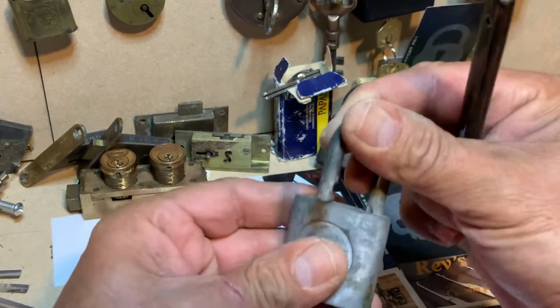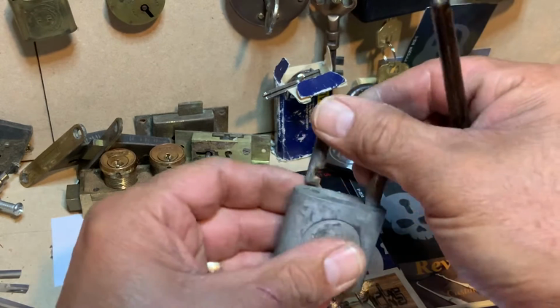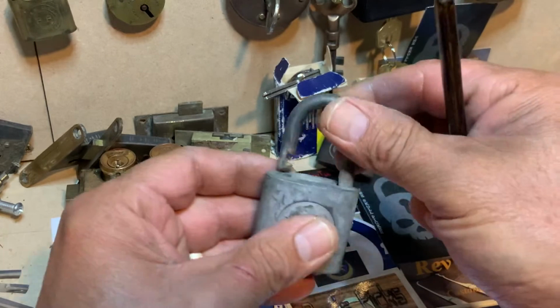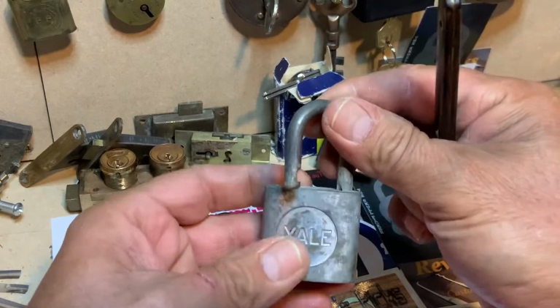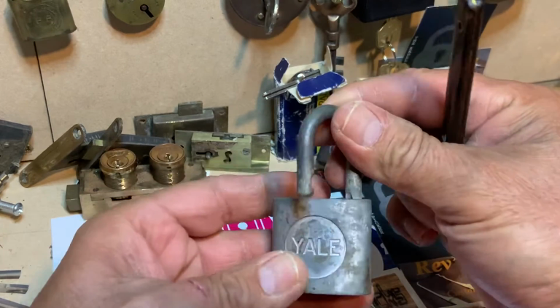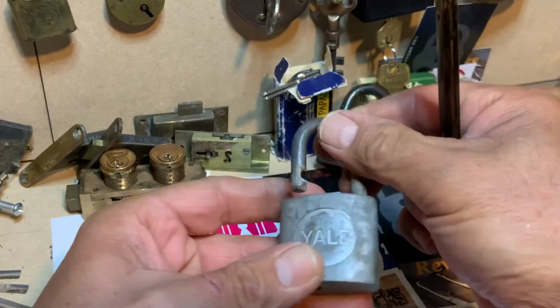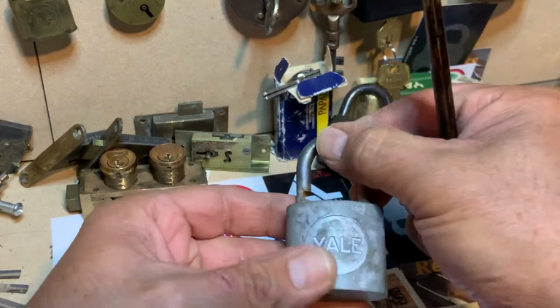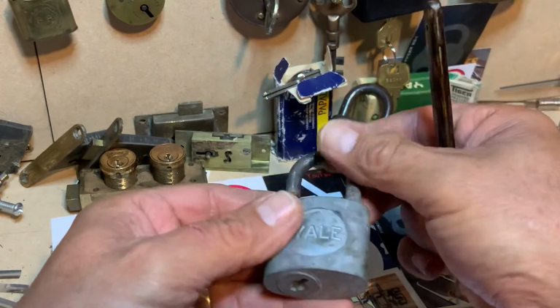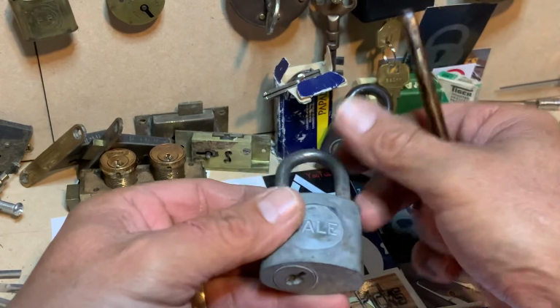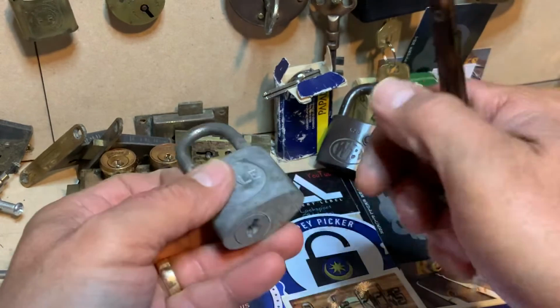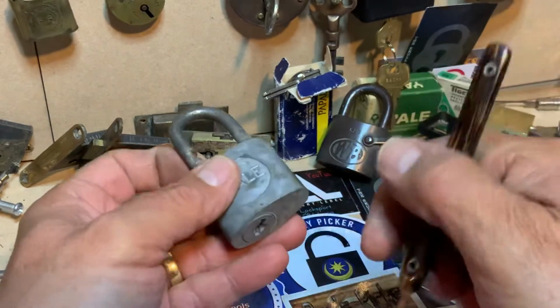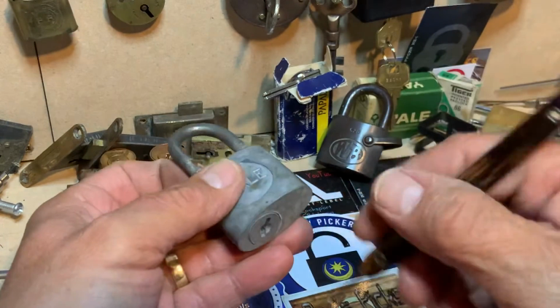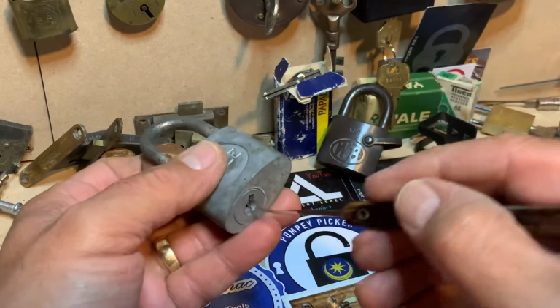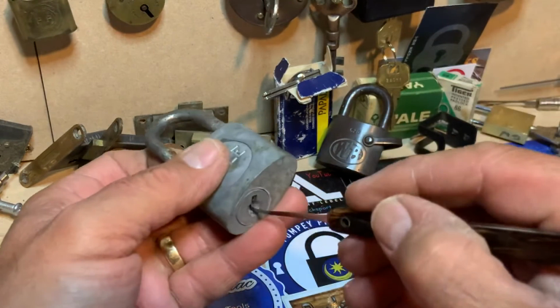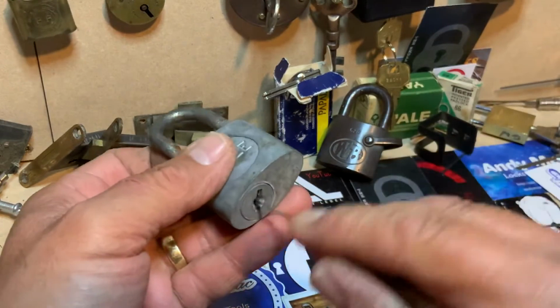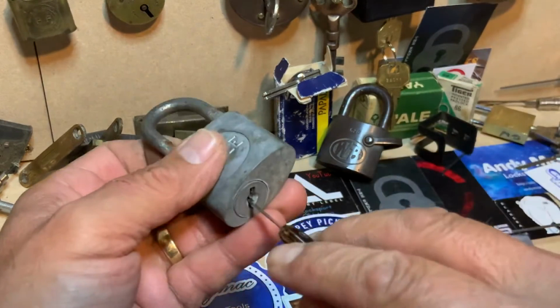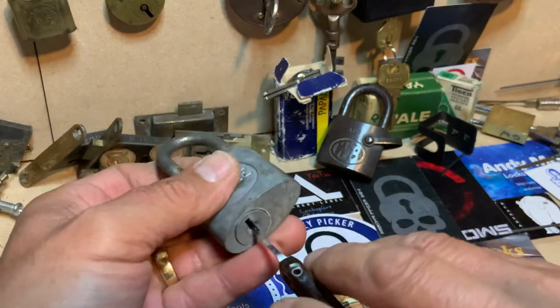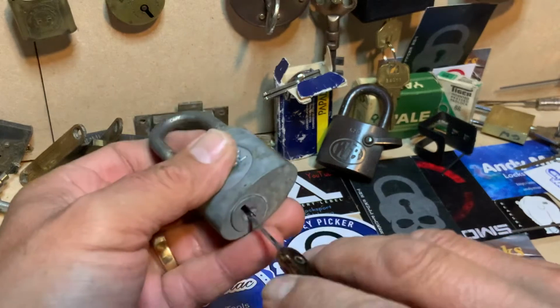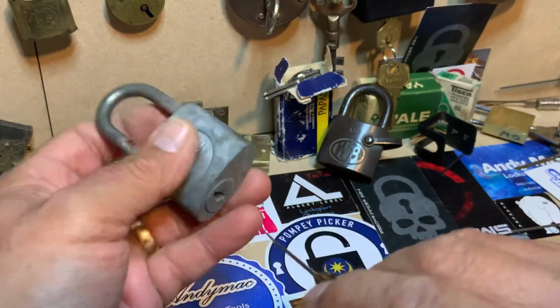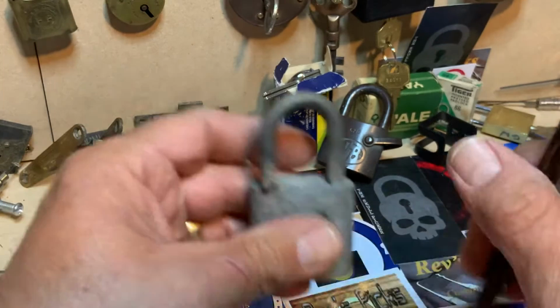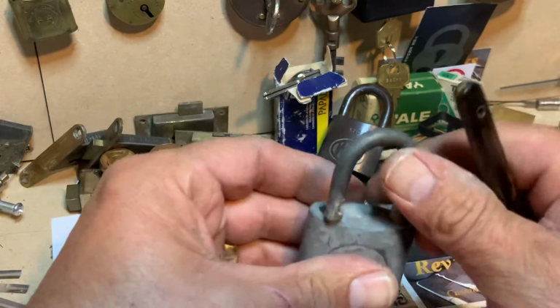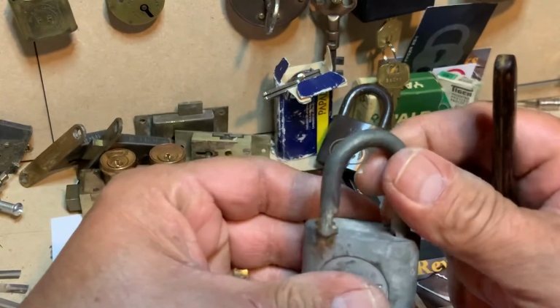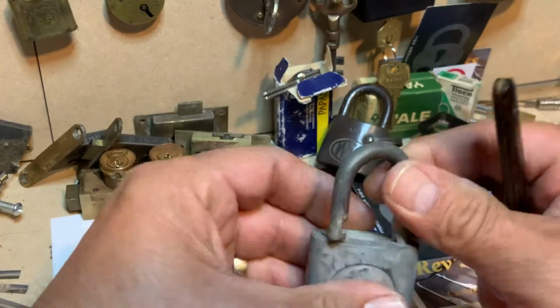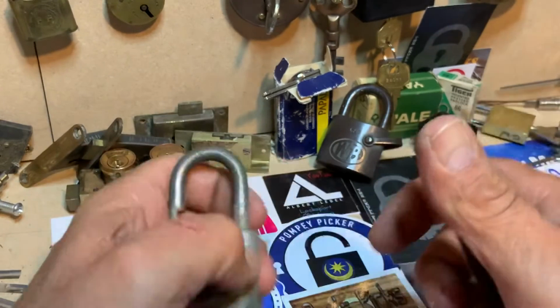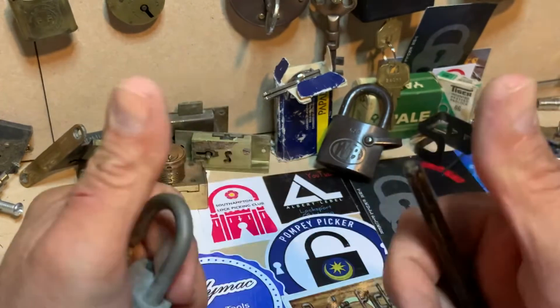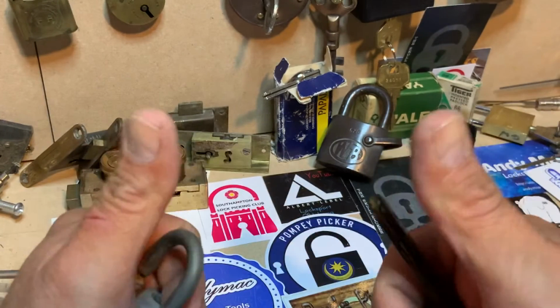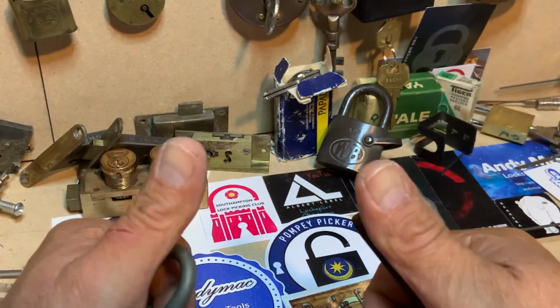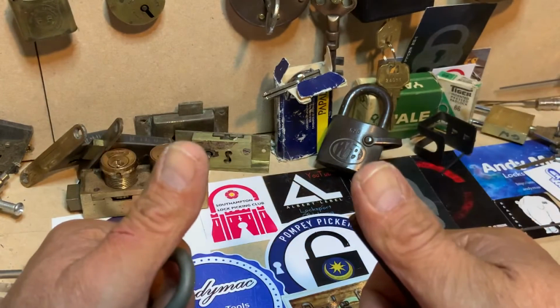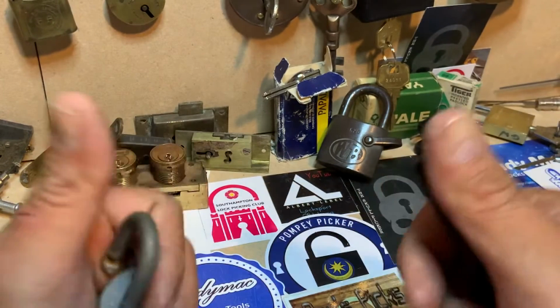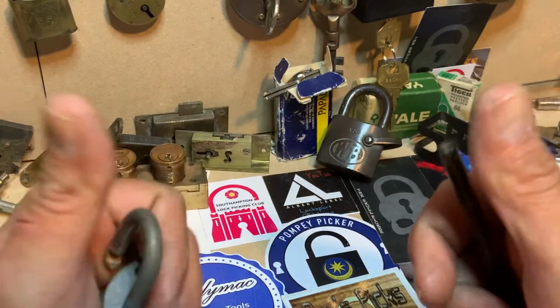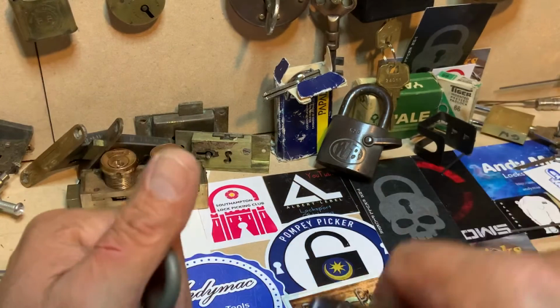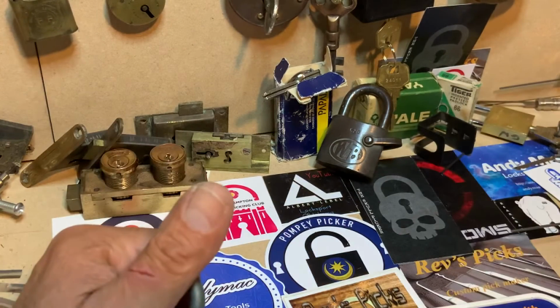That's my entry into Cherokee's Lotto 8 giveaway. Thanks for watching guys, I'll speak to you soon.